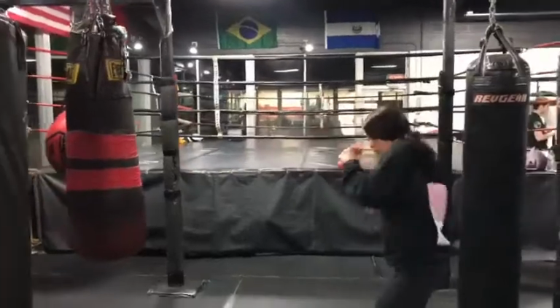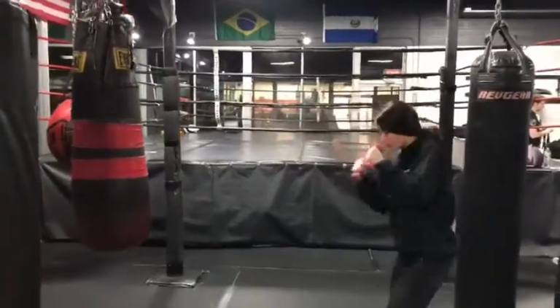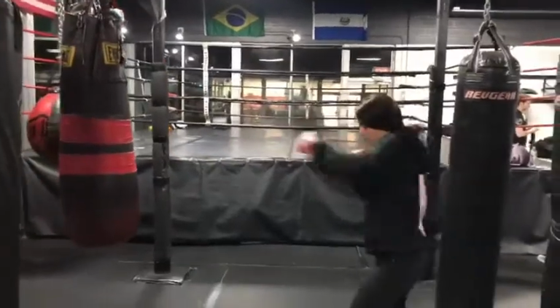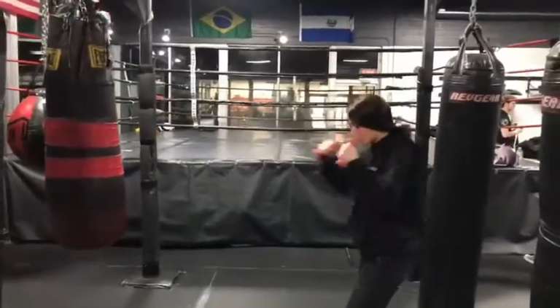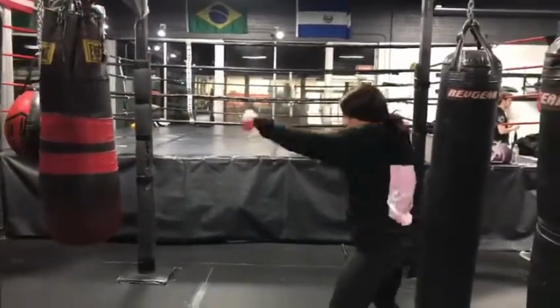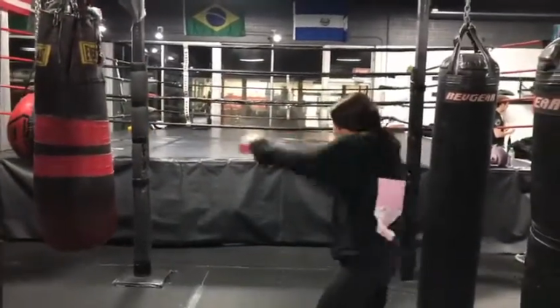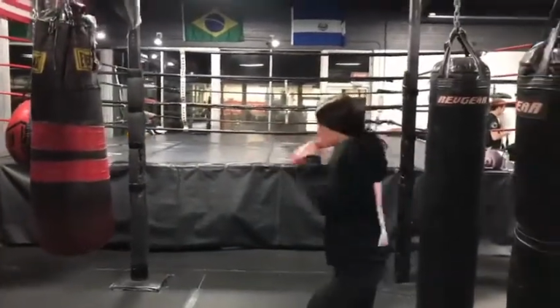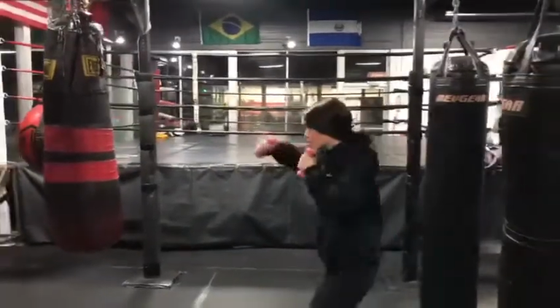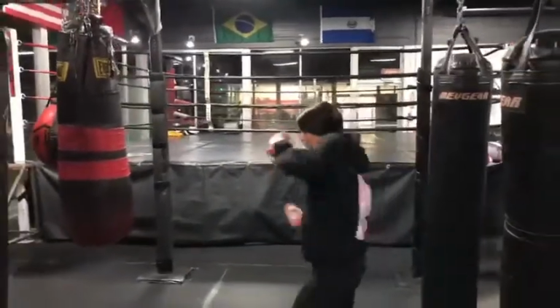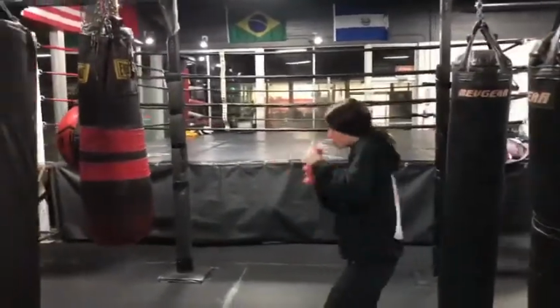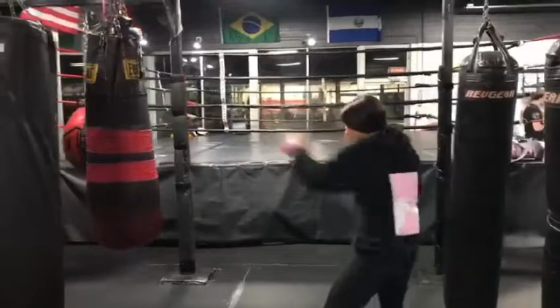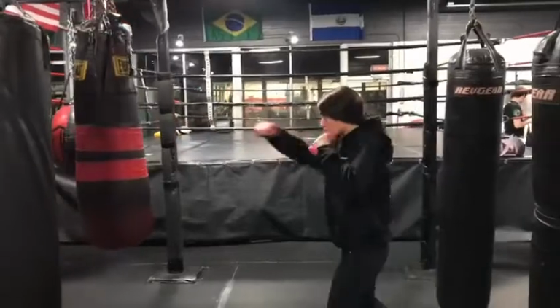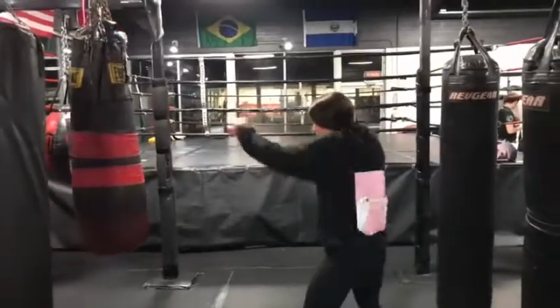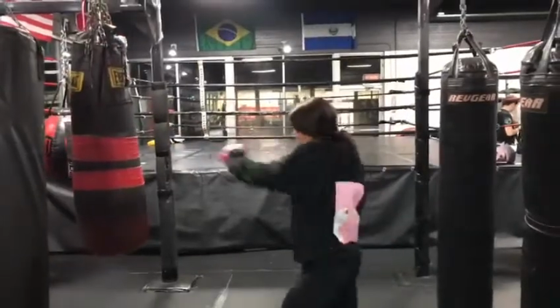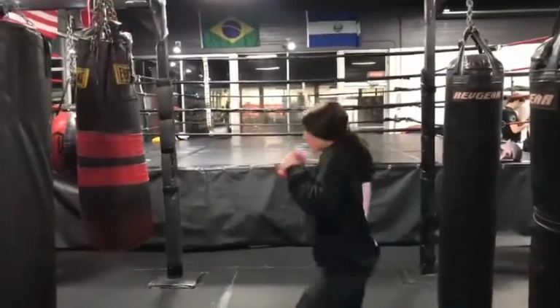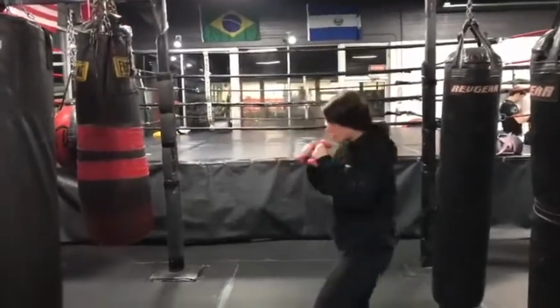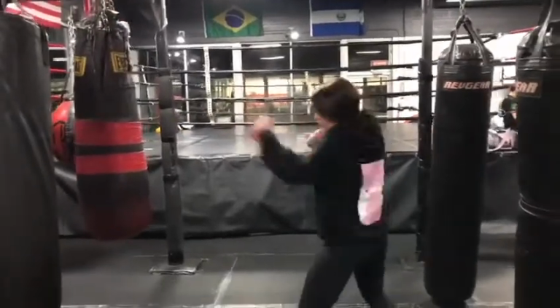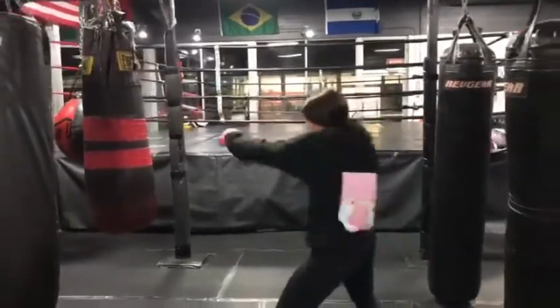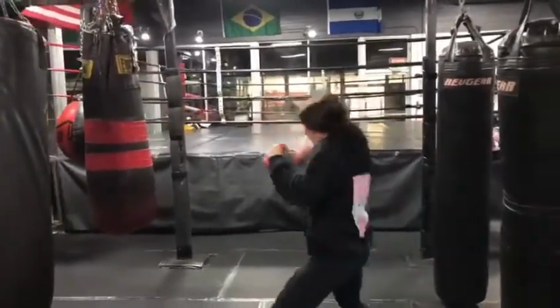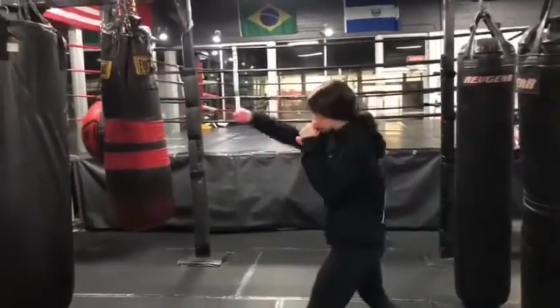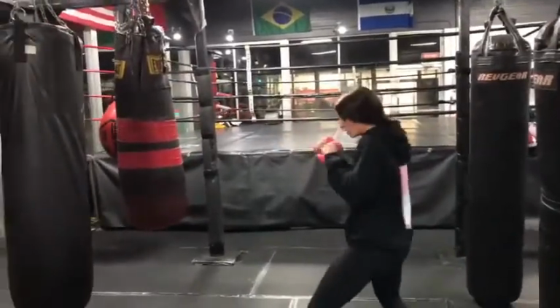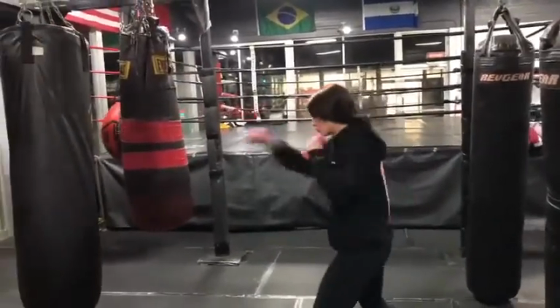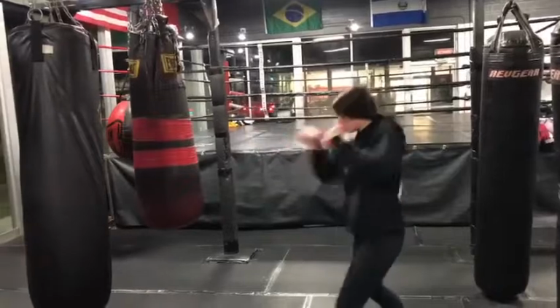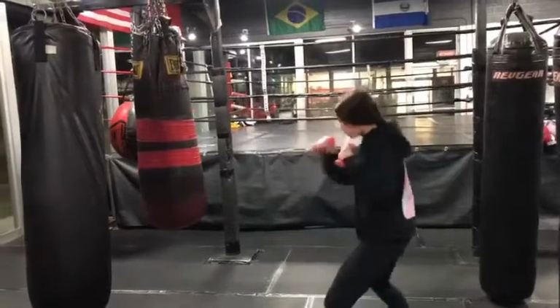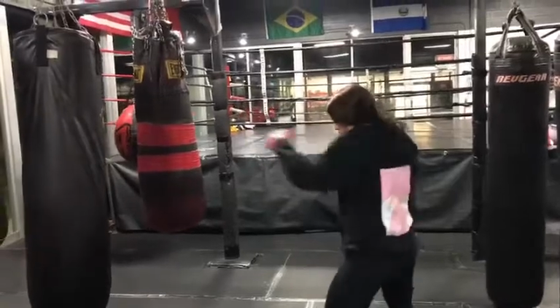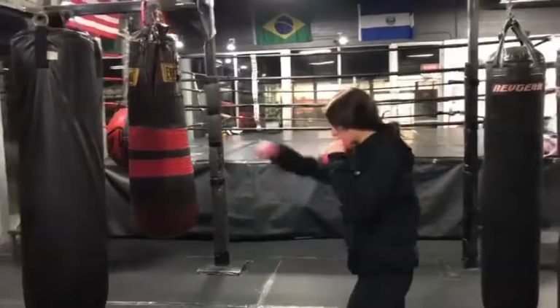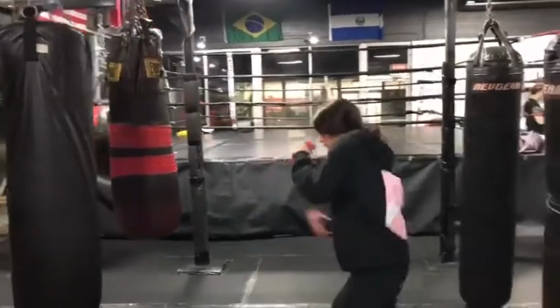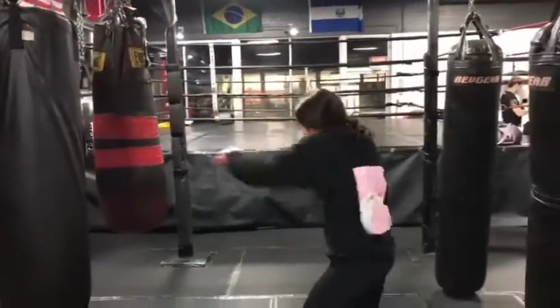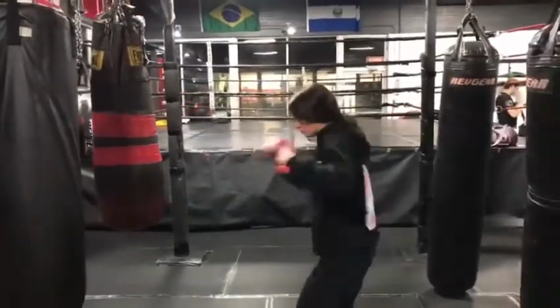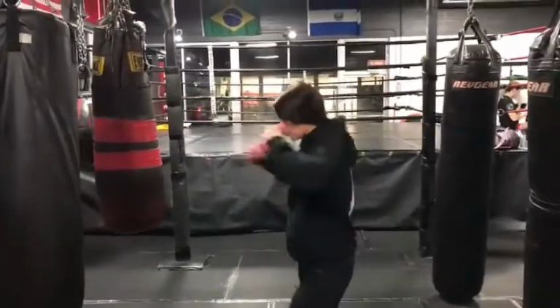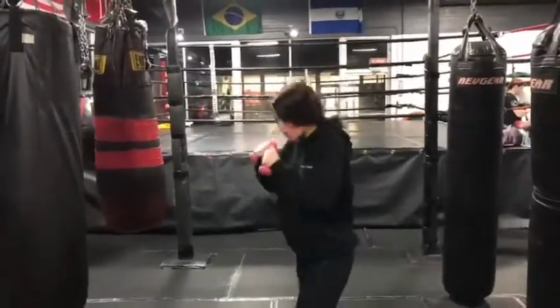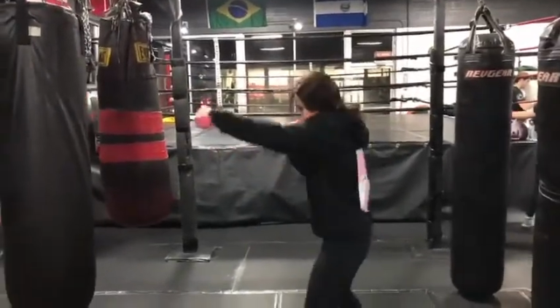Coach Shunna here with another tip of the day. Today's tip, we're going to be going over shadow boxing with dumbbells. A lot of people see famous champions do this, they see boxing movies, they're always shadow boxing with dumbbells.